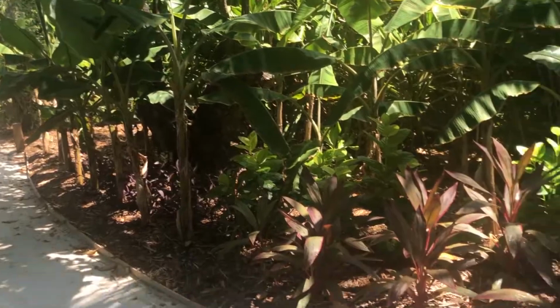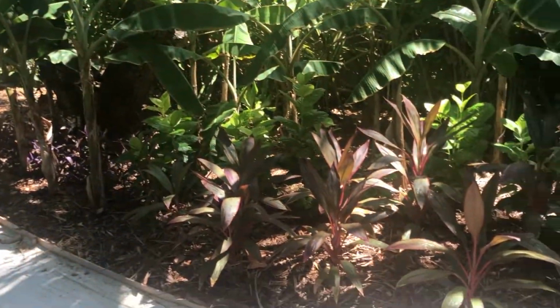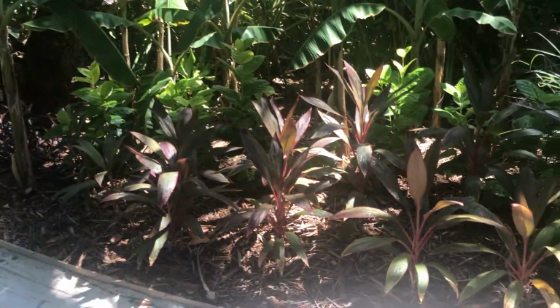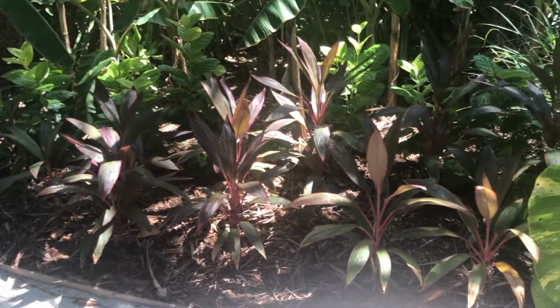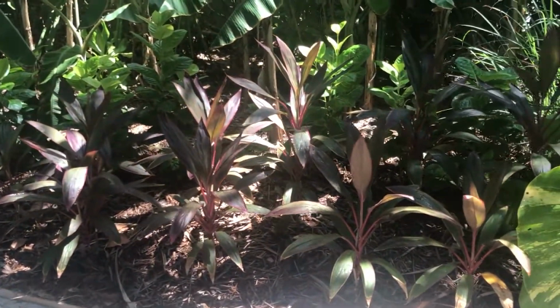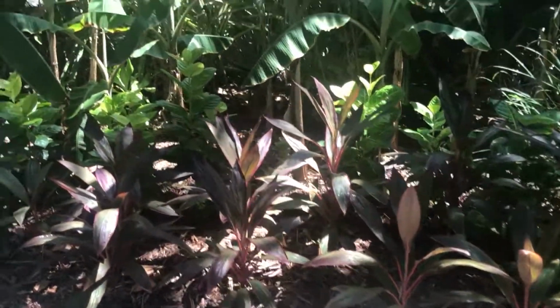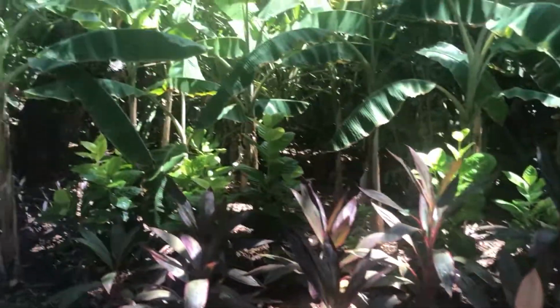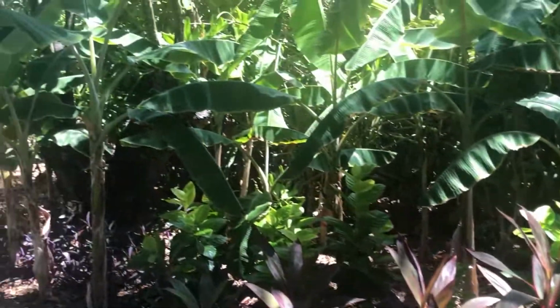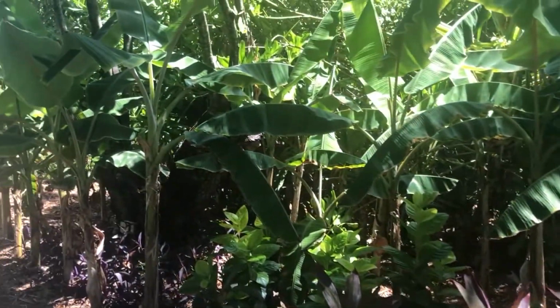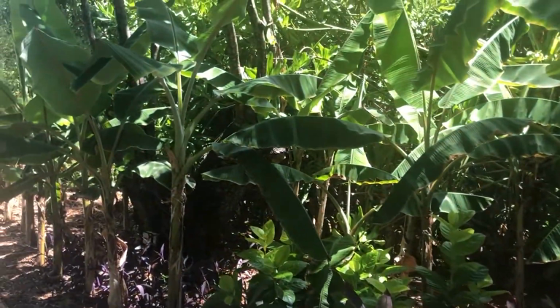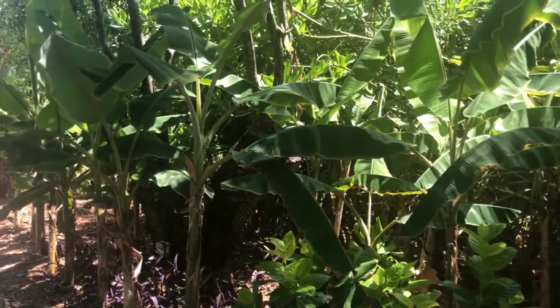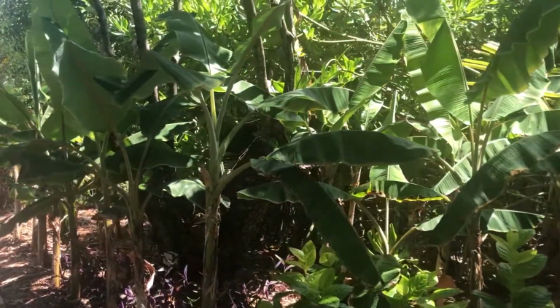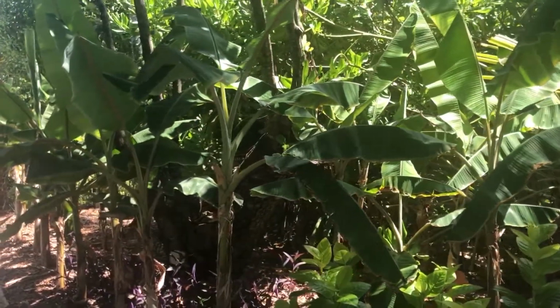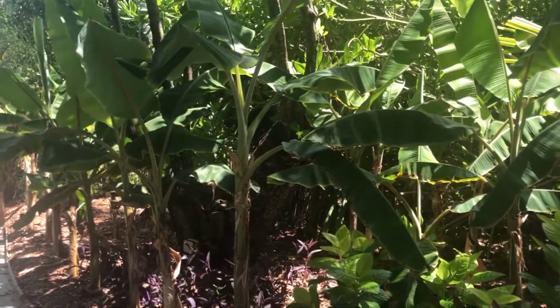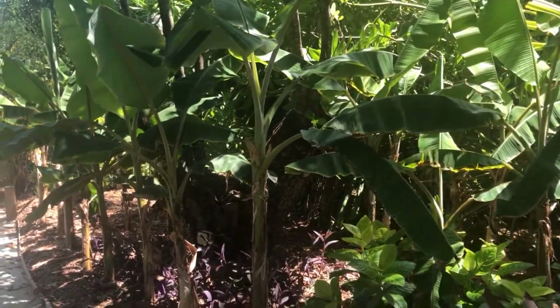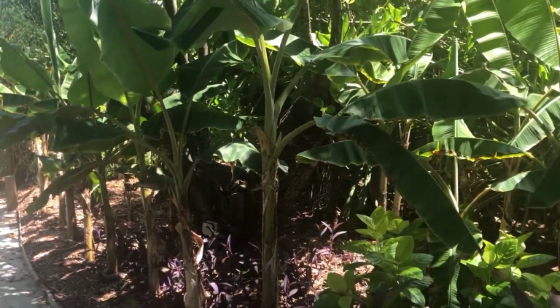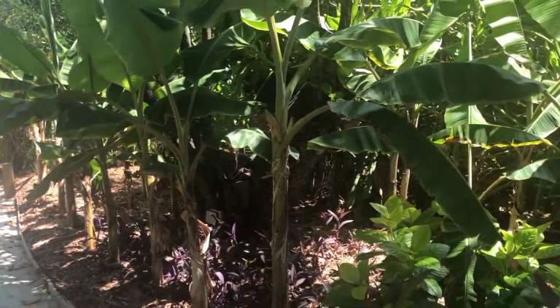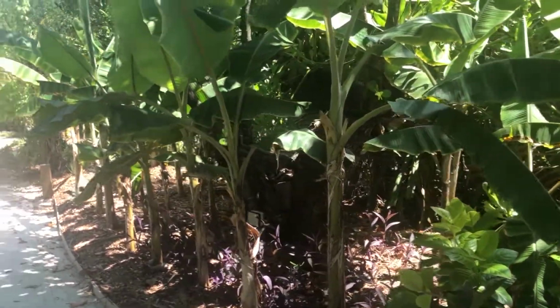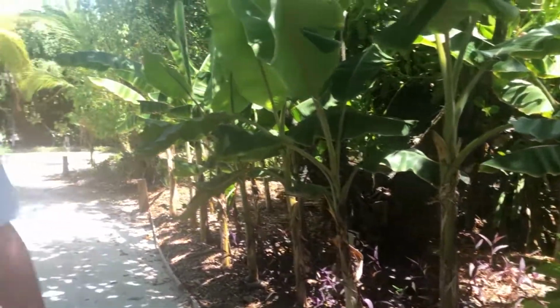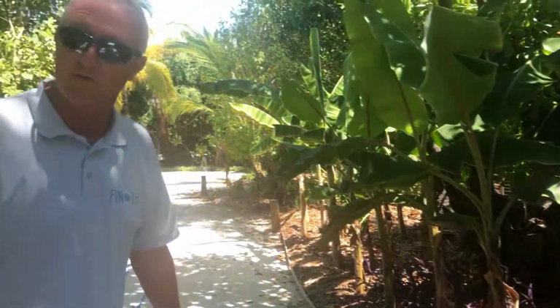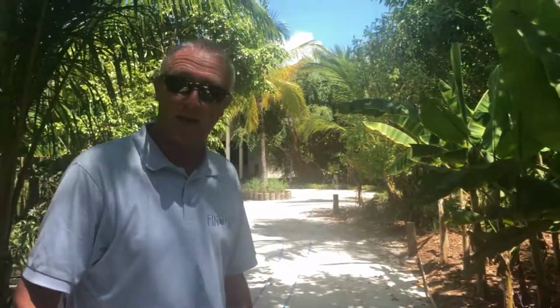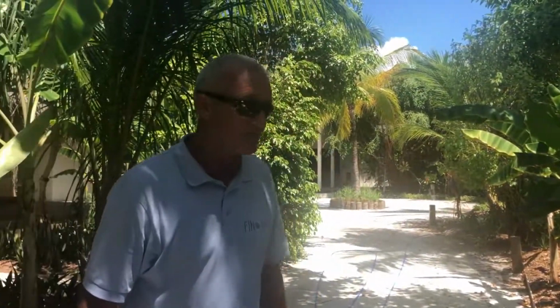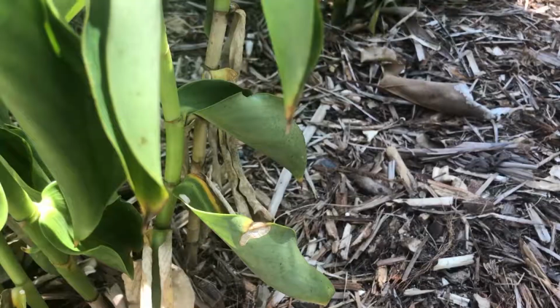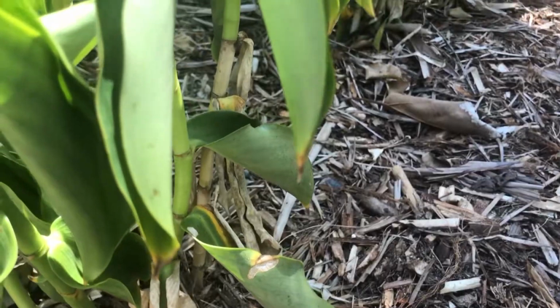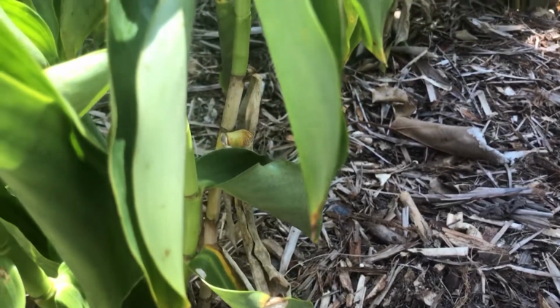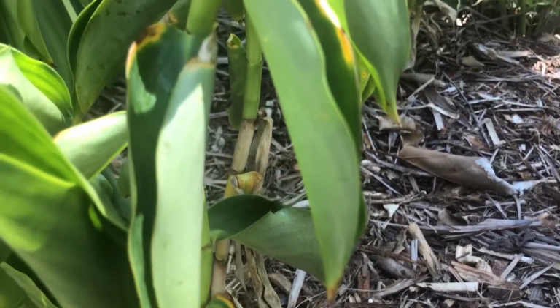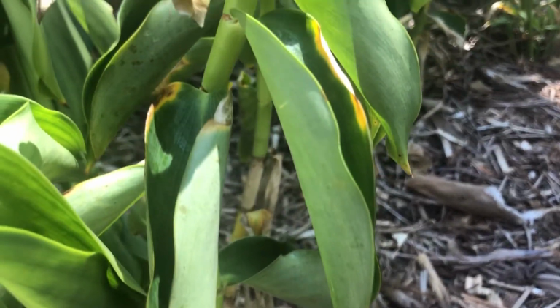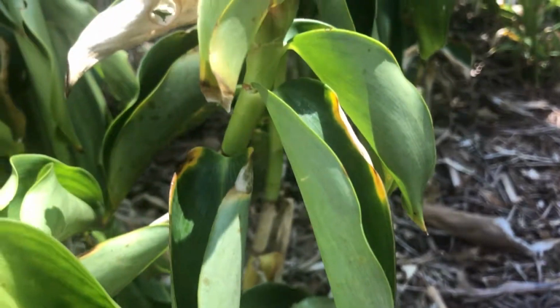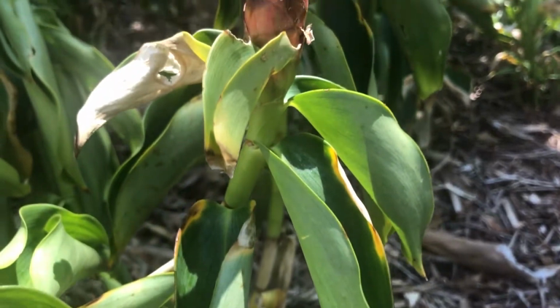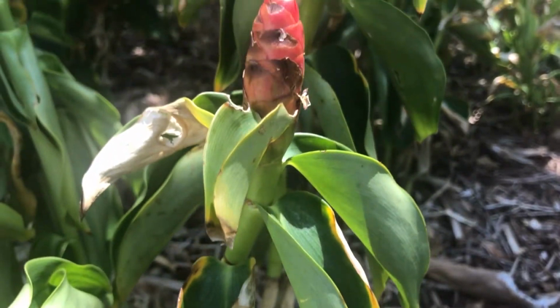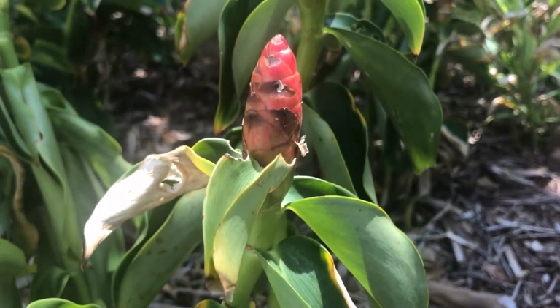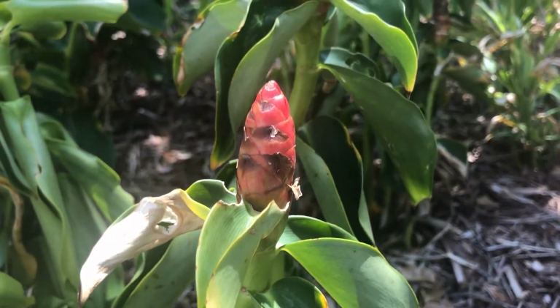We've got a lot of banana trees, lots and lots of local plants, and all the spa treatment rooms are going to be named after all of these plants. We've replanted everything right now.